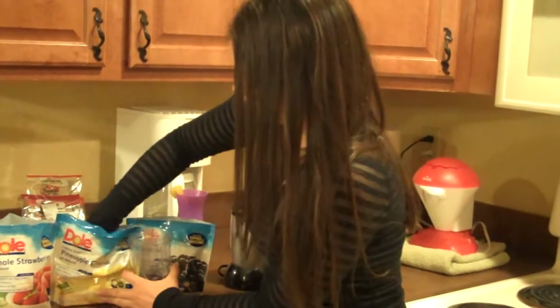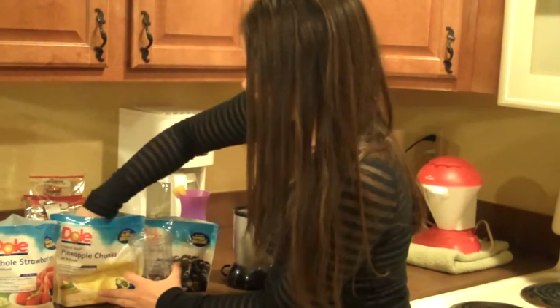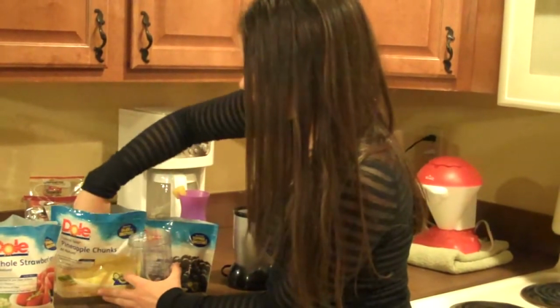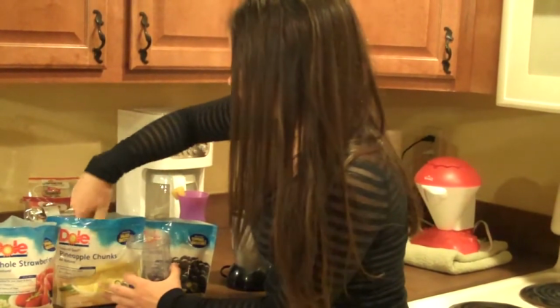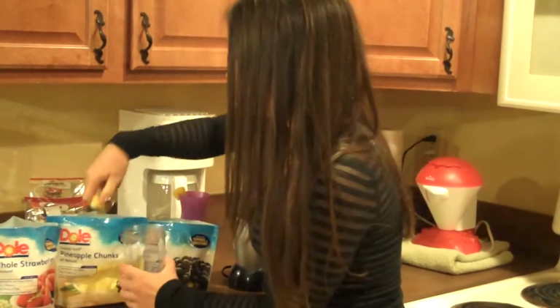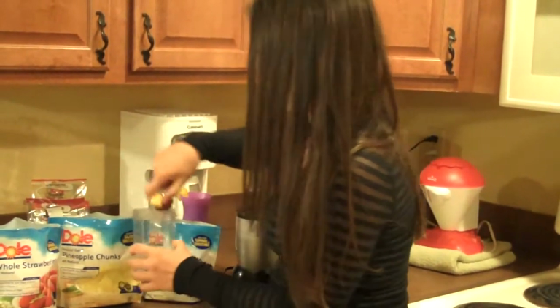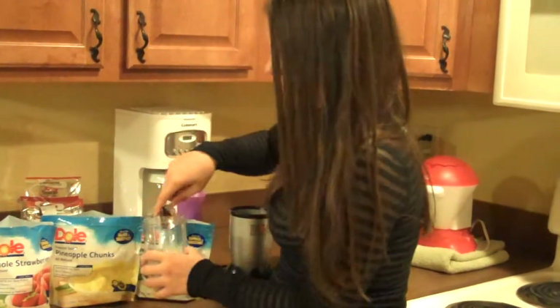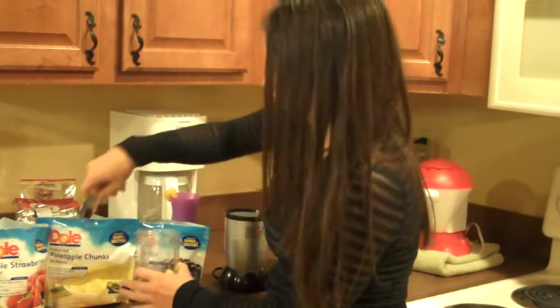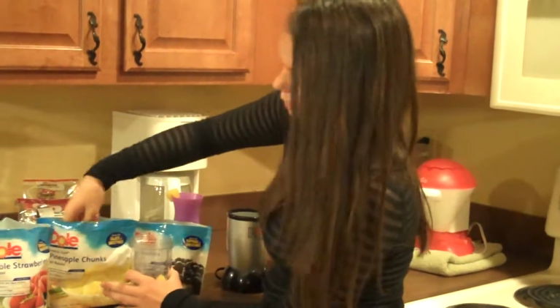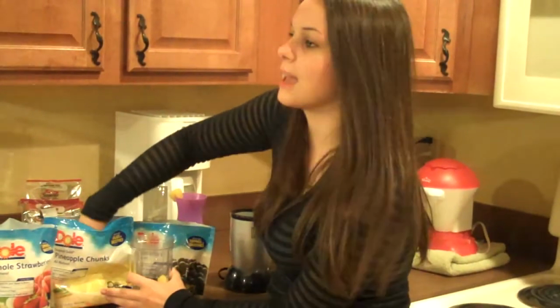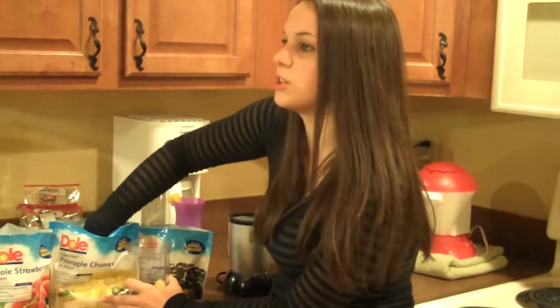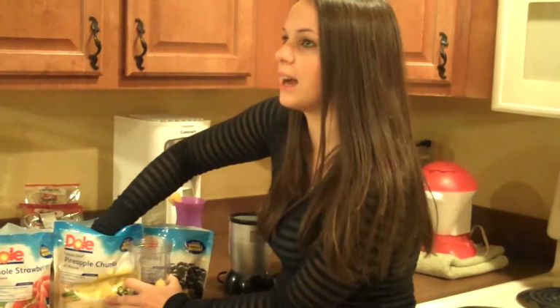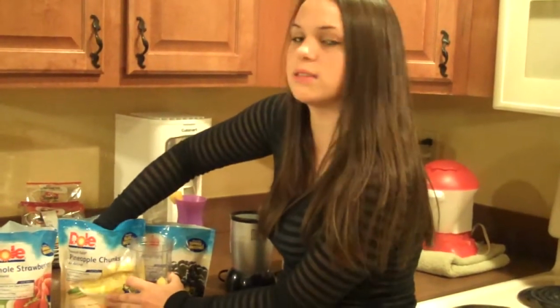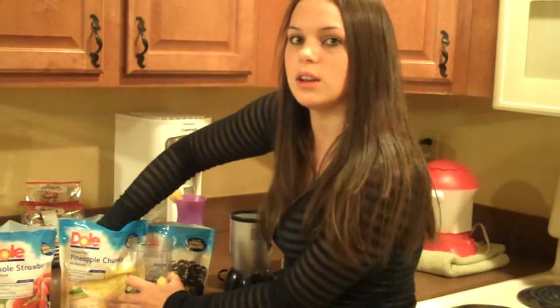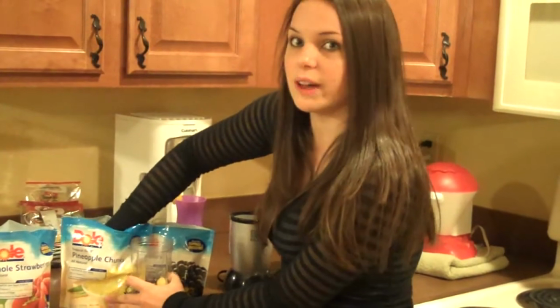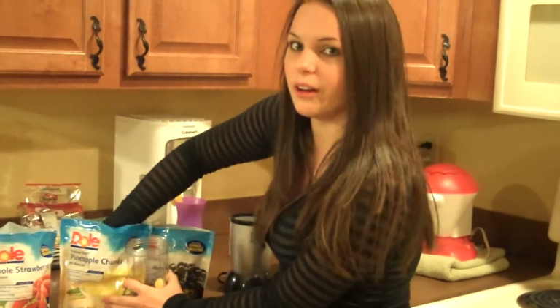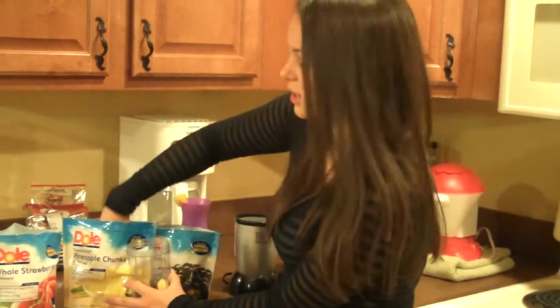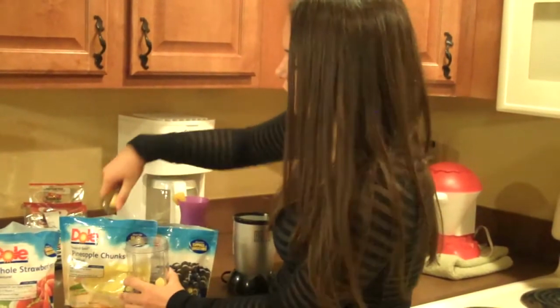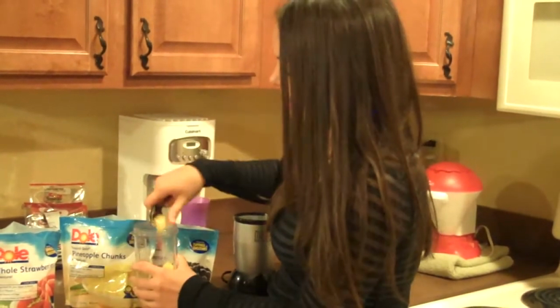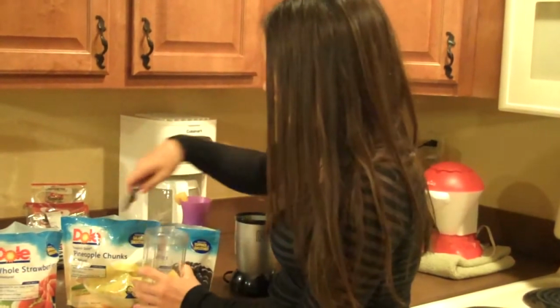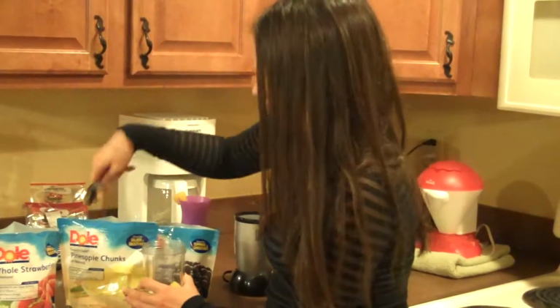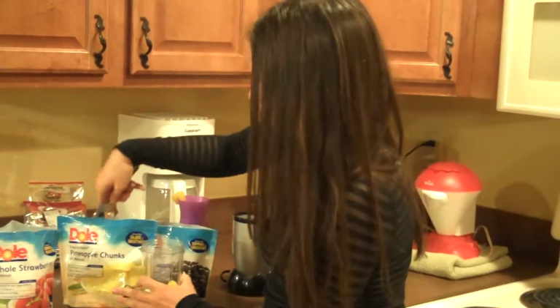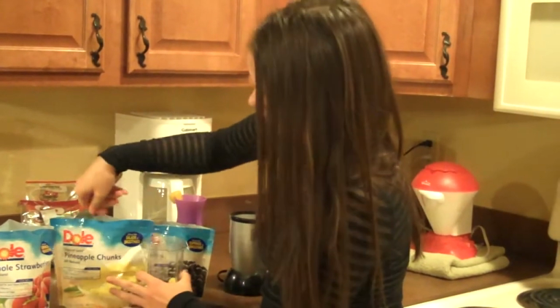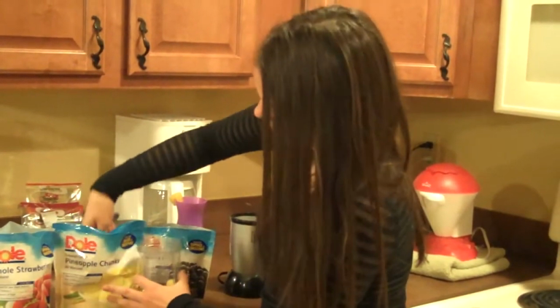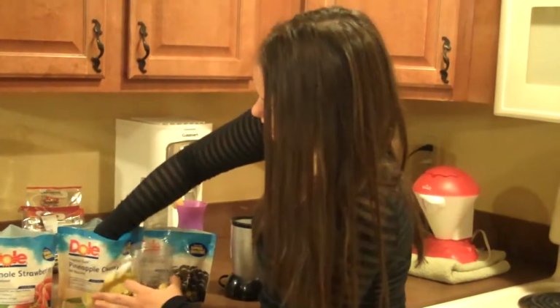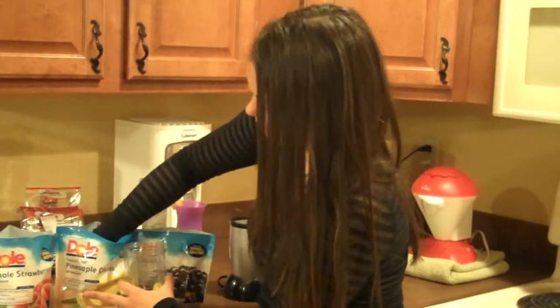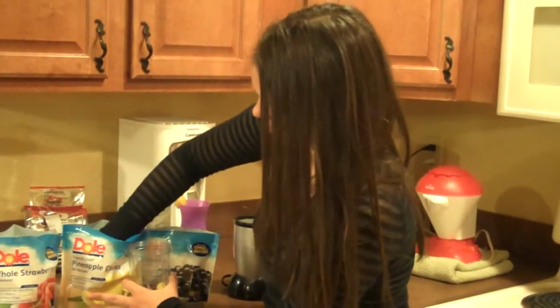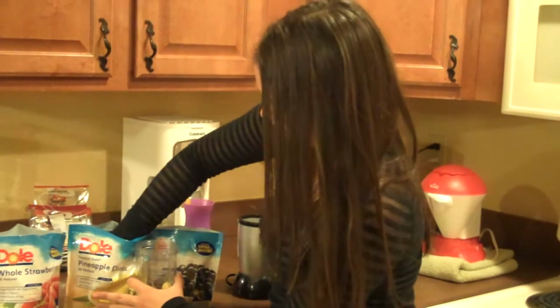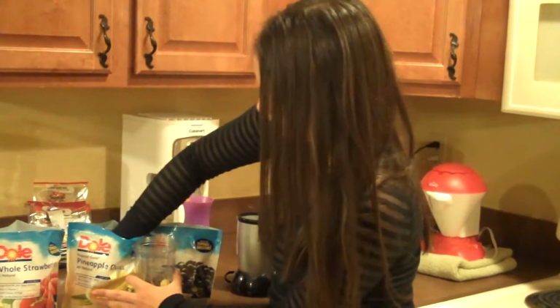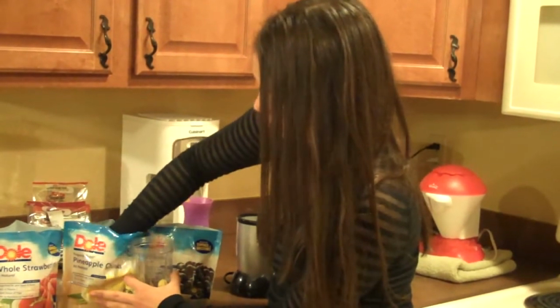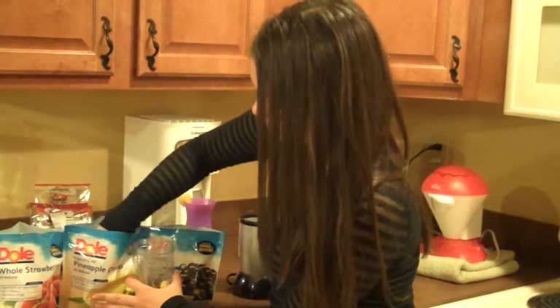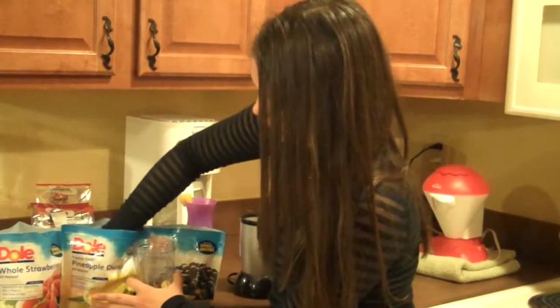And since it's frozen, it's like actually putting ice in there, so you don't have to put ice into your smoothies, because it's already going to be cold from the fruit.